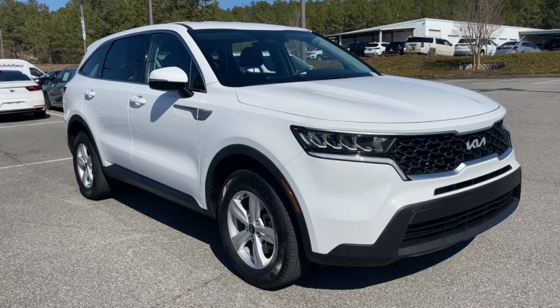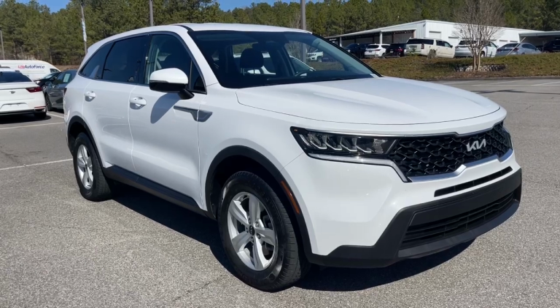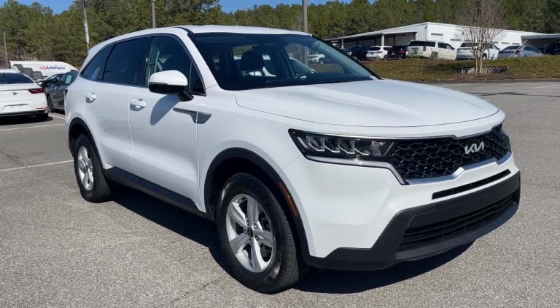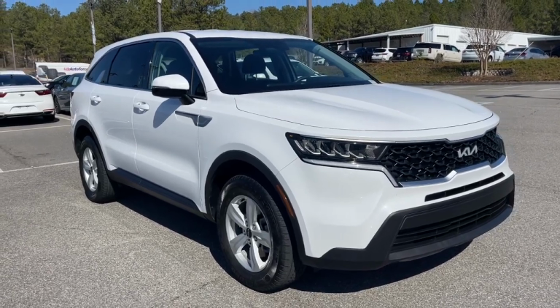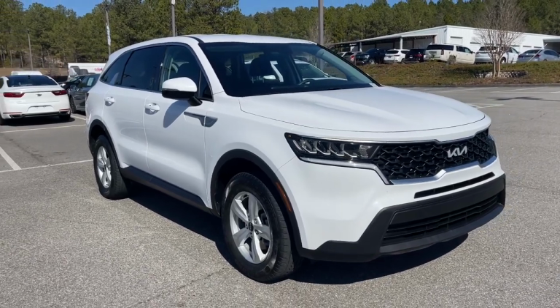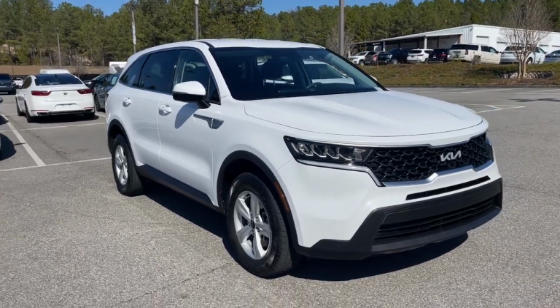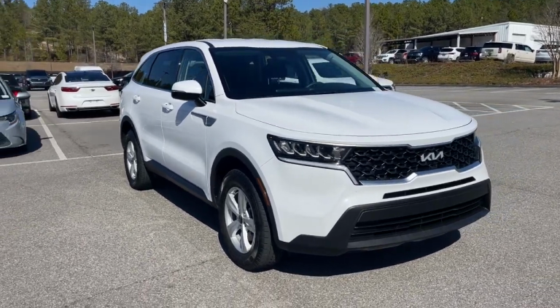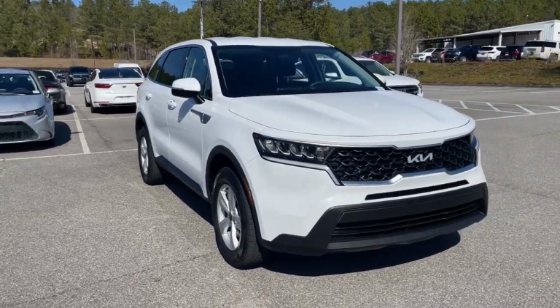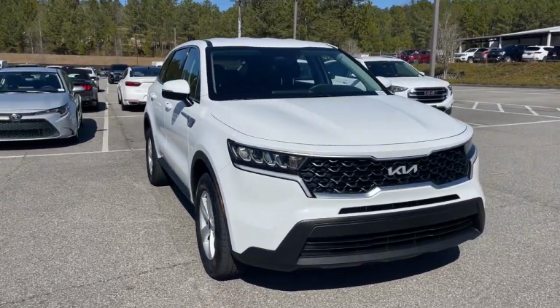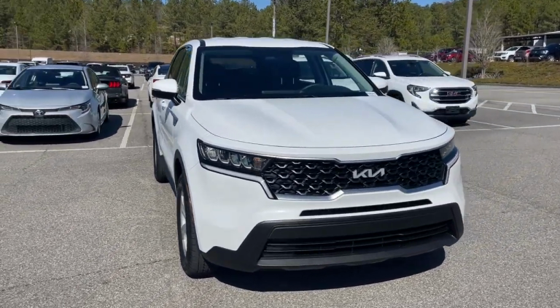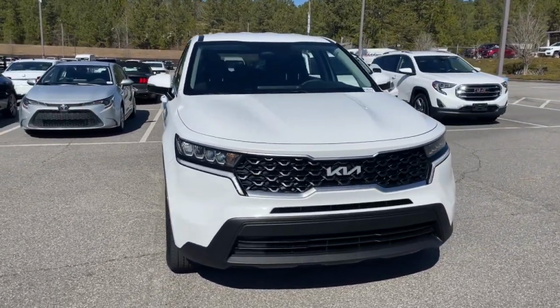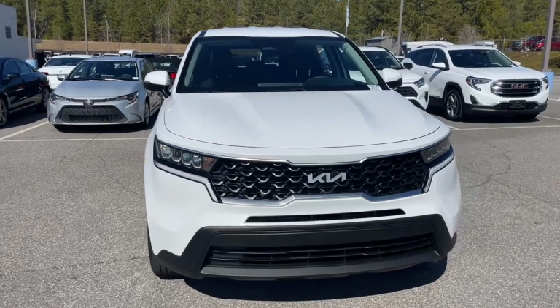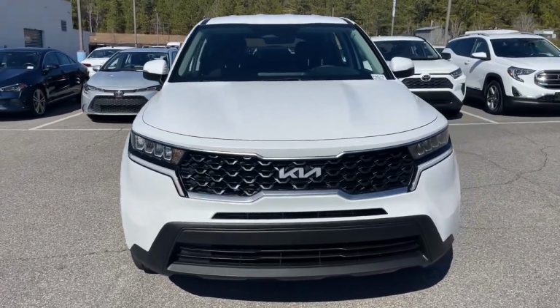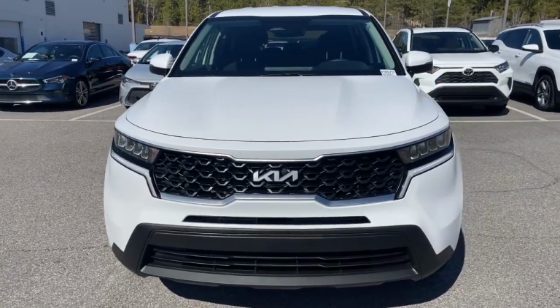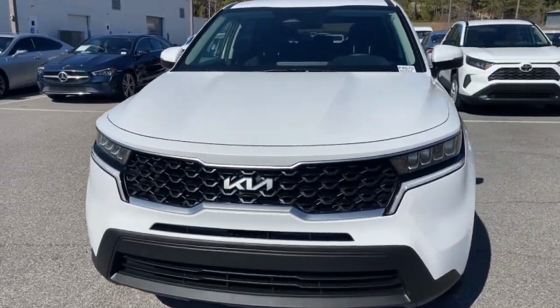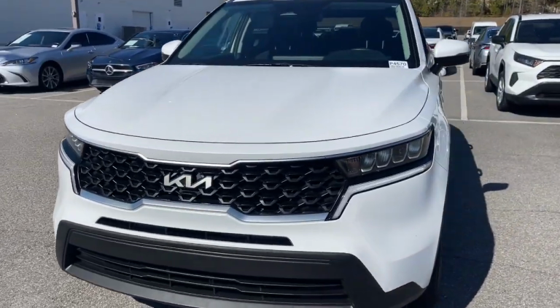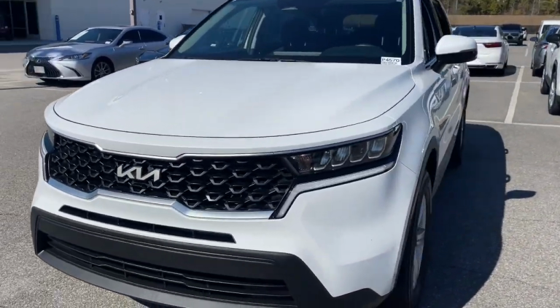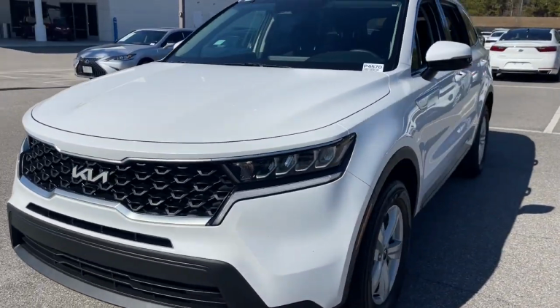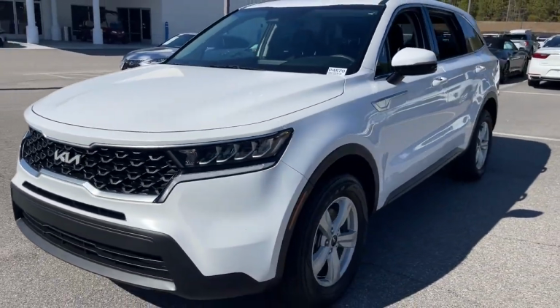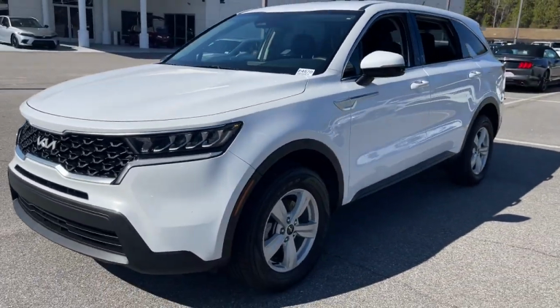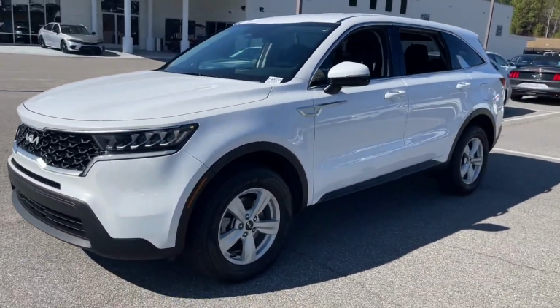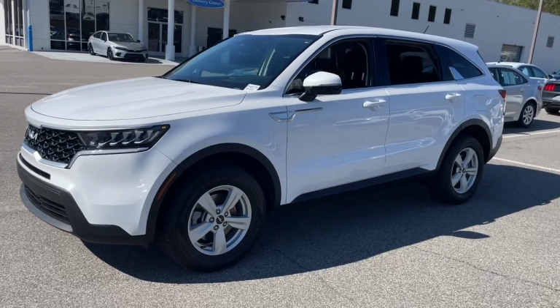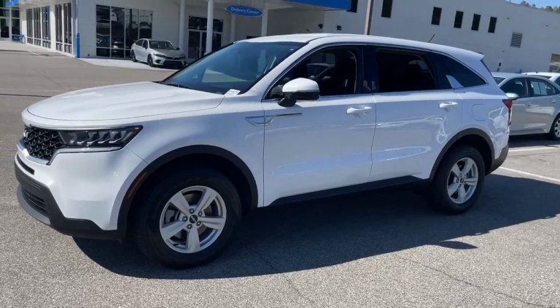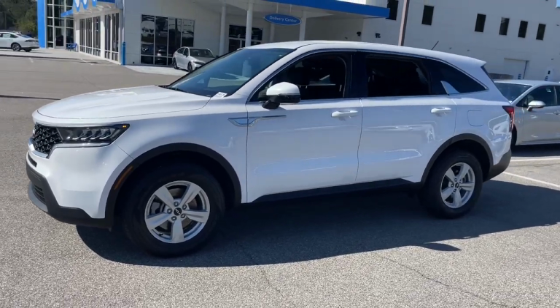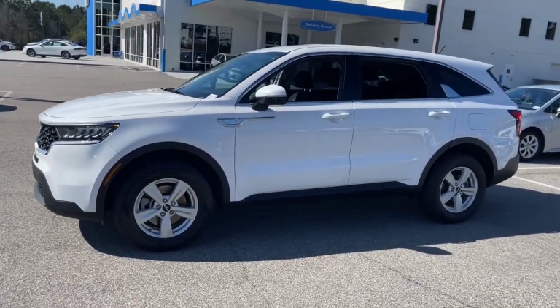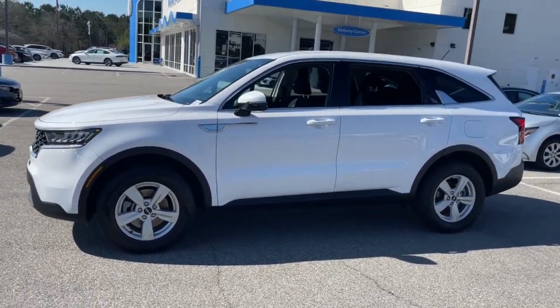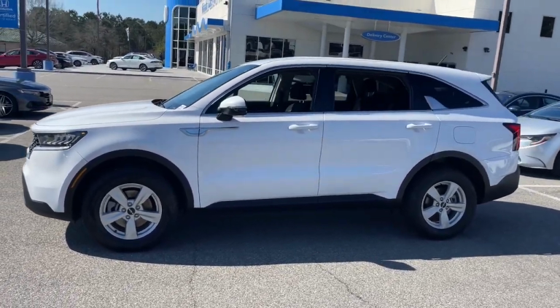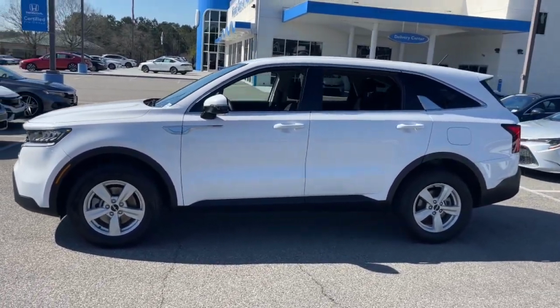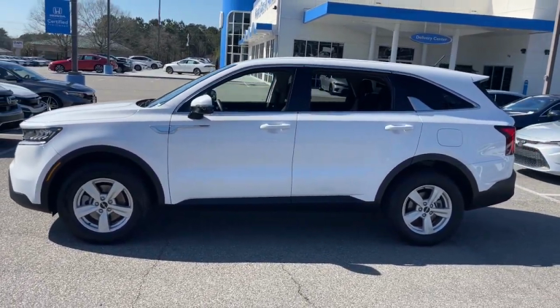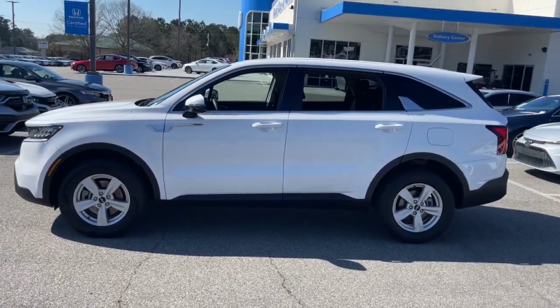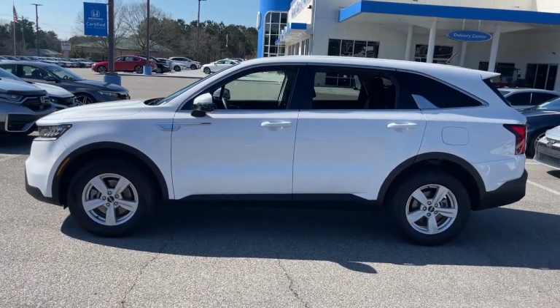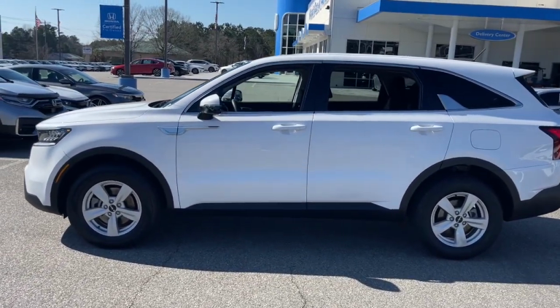Get acquainted with the 2022 Kia Sorento. With less than 60,000 miles on the odometer, this vehicle provides excellent value. Take a closer look at this stylish Sorento, a smooth-riding road-trip cruiser.